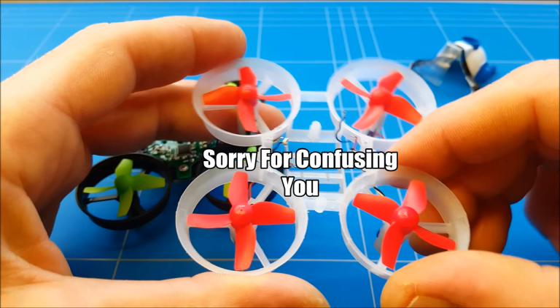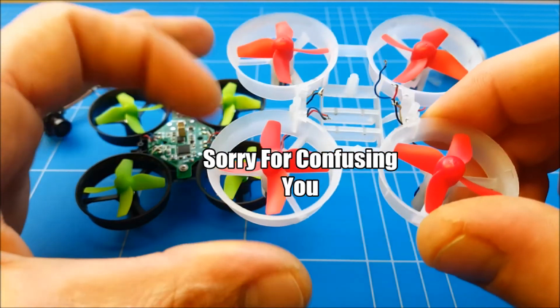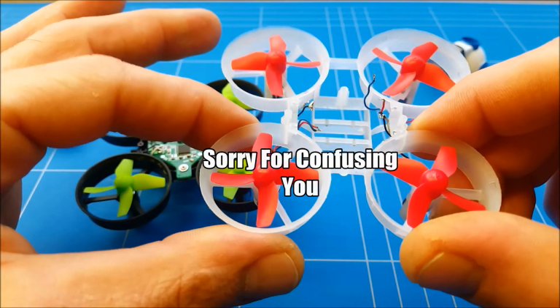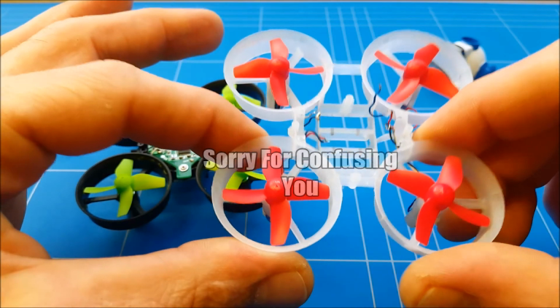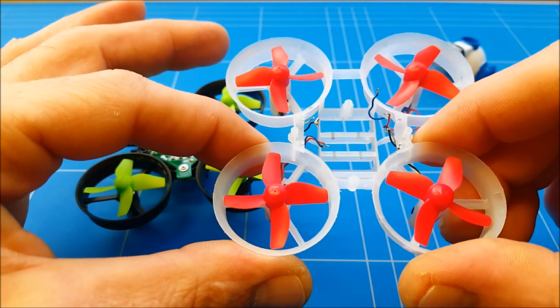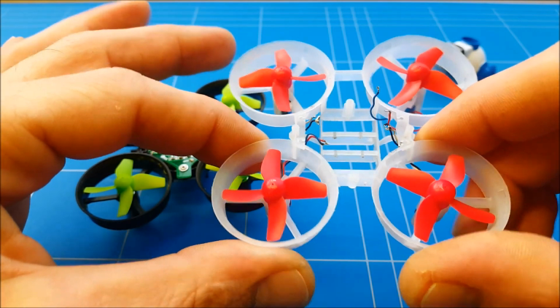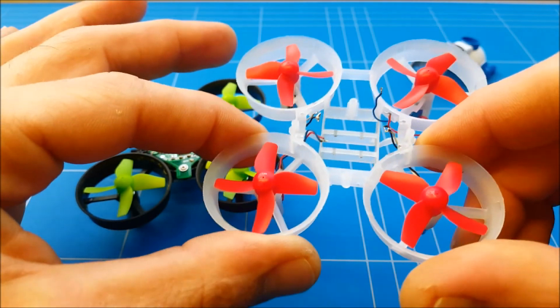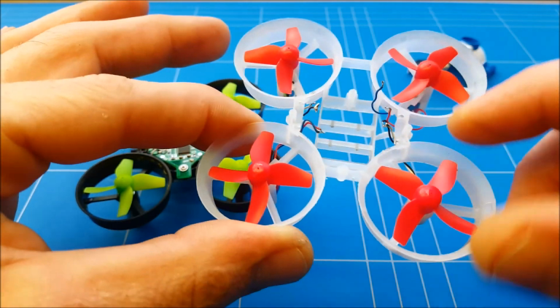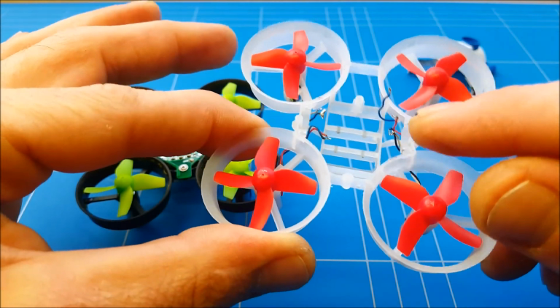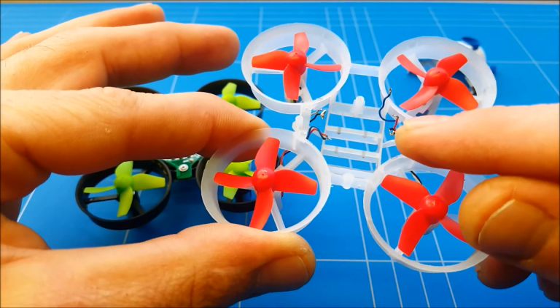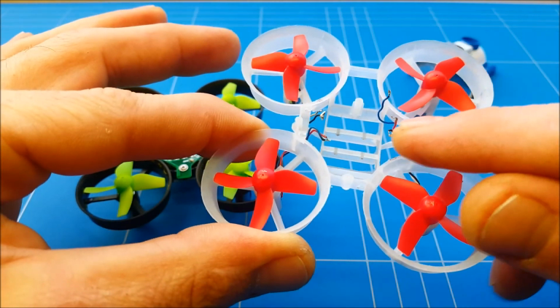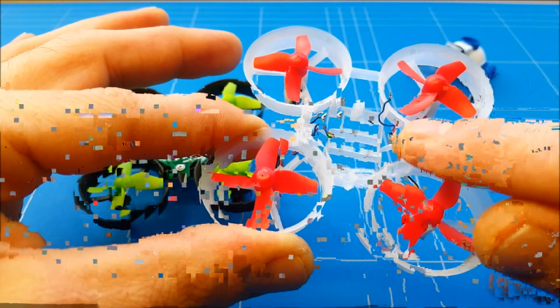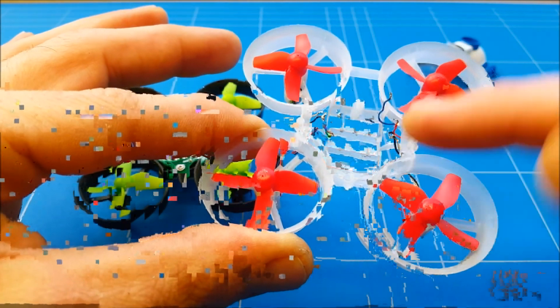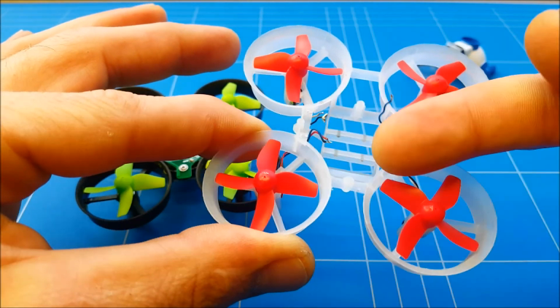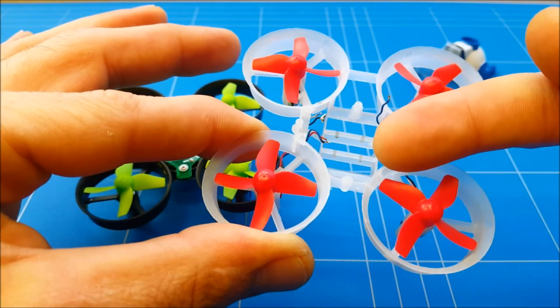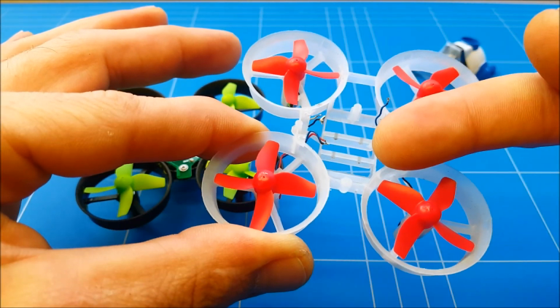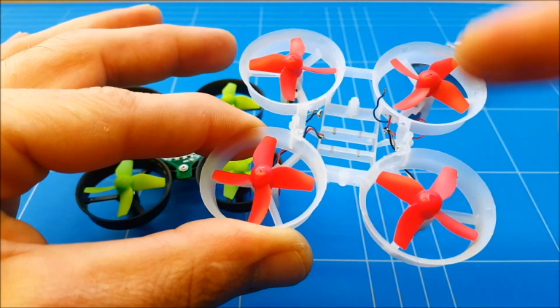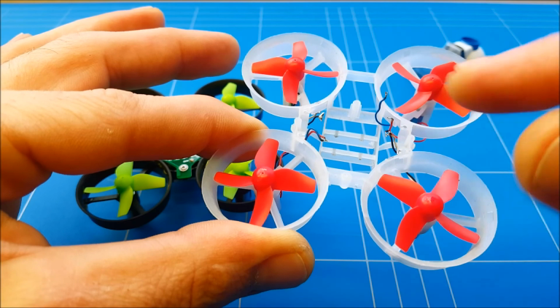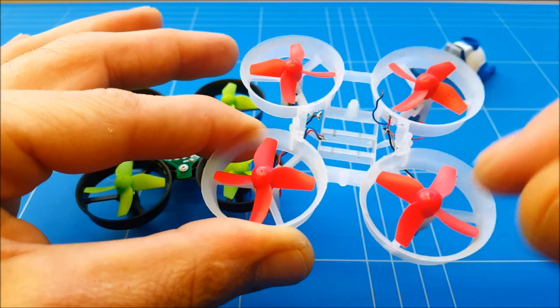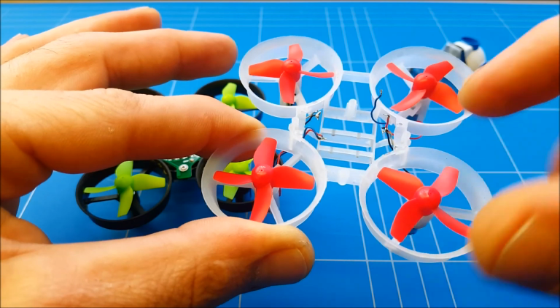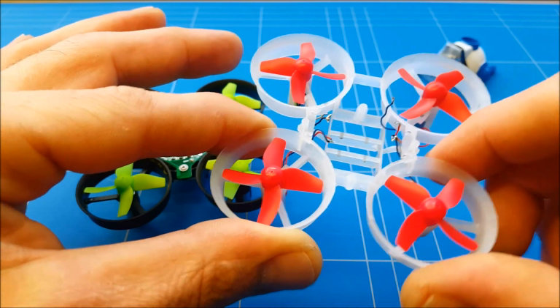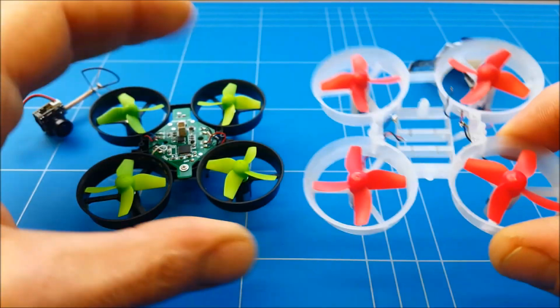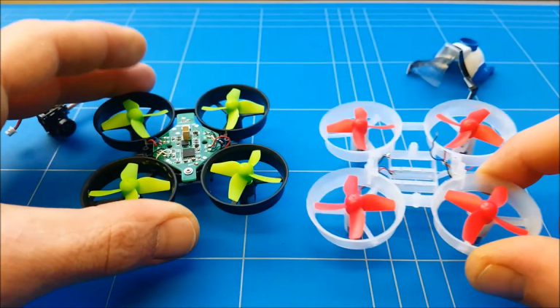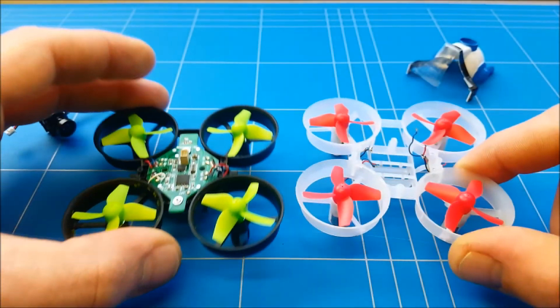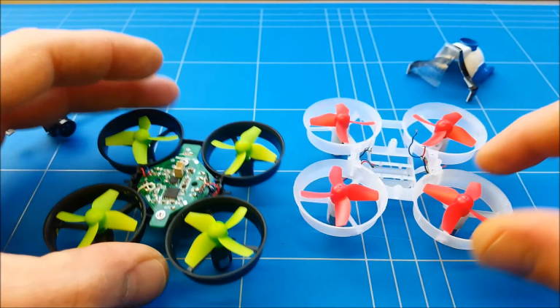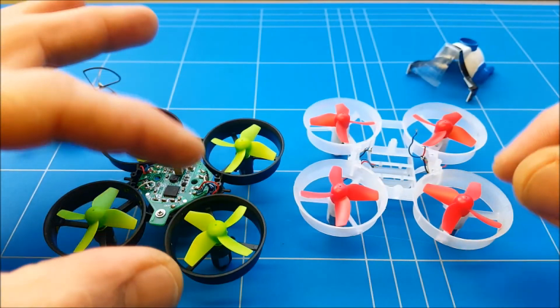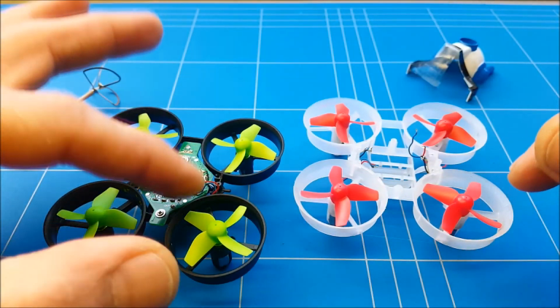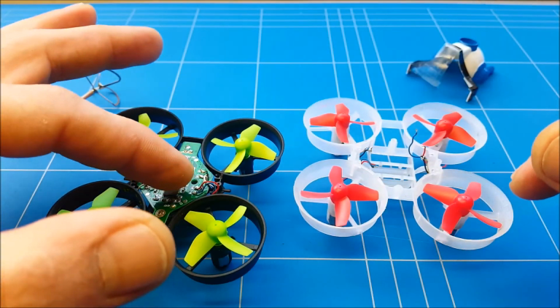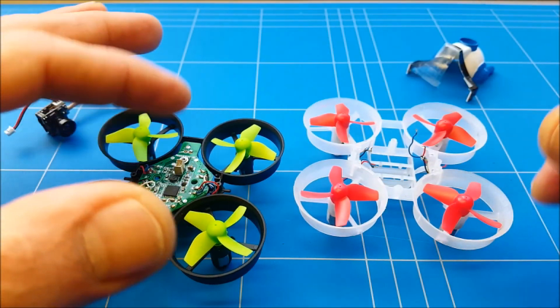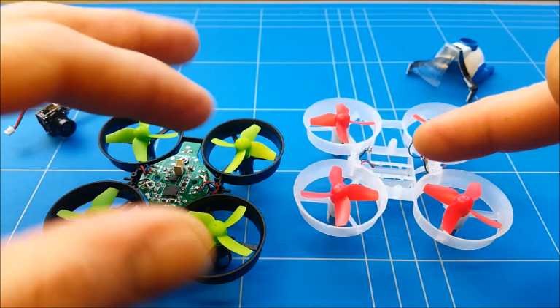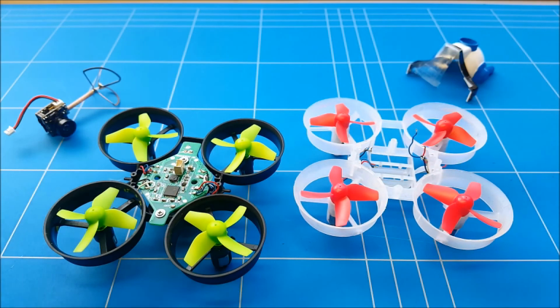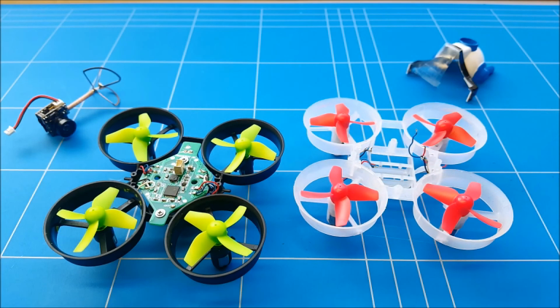If the motor directions are not correct, you want to swap the two wires on the circuit board to make it correct. Let's go in and desolder them and sort it out.